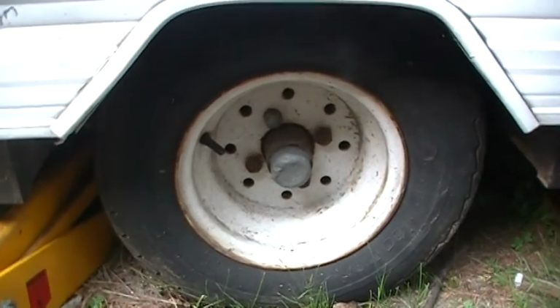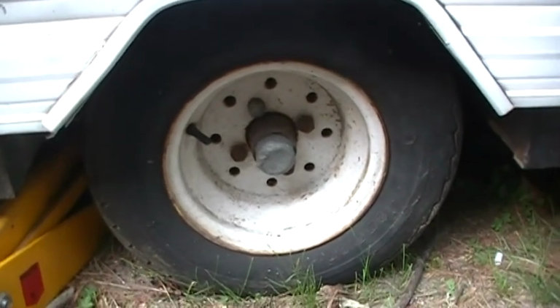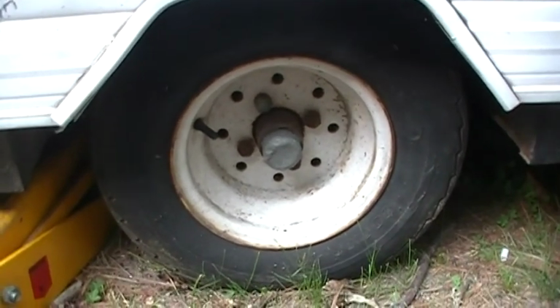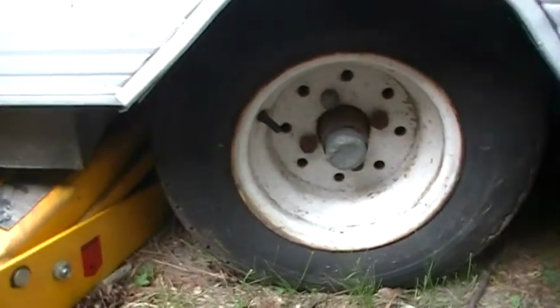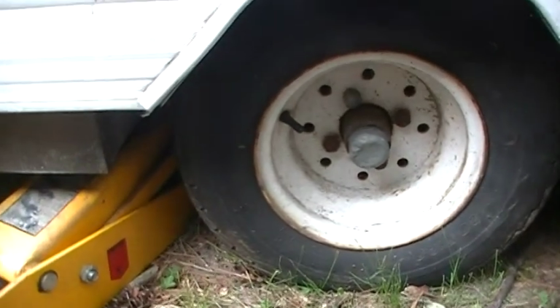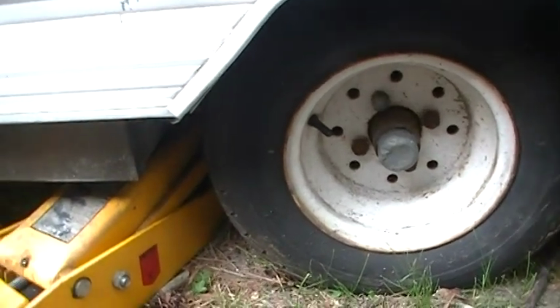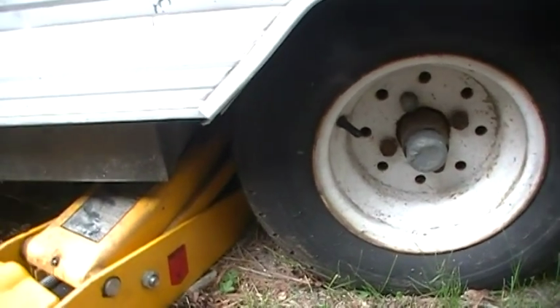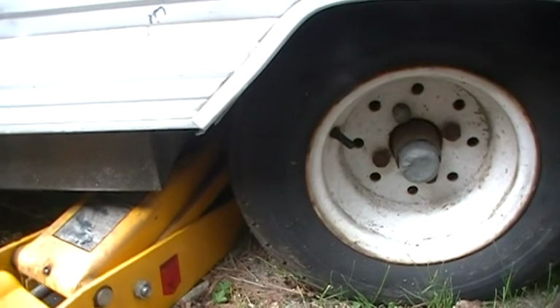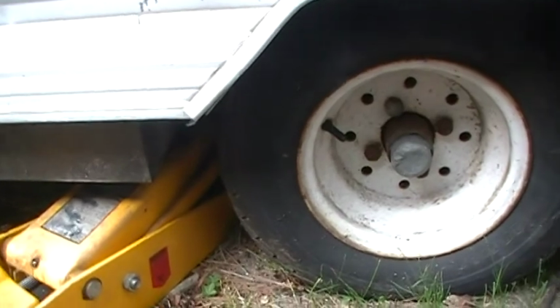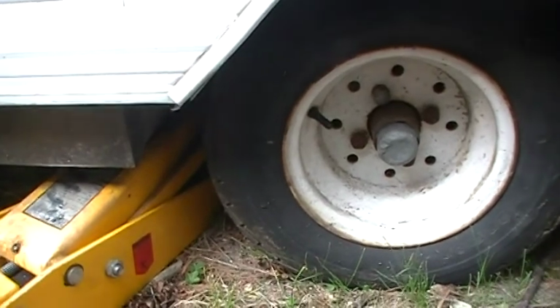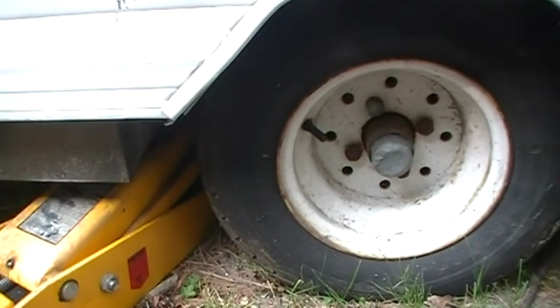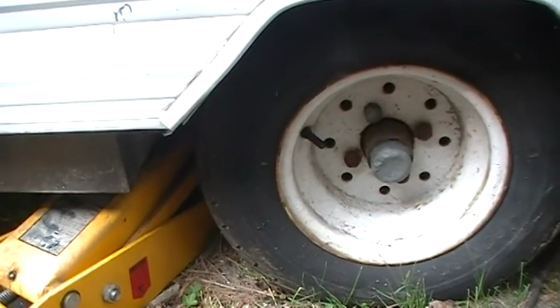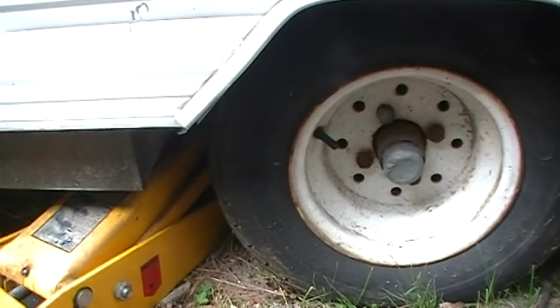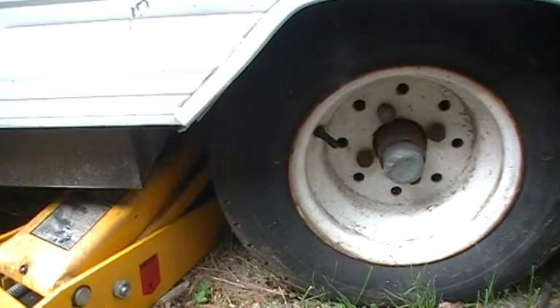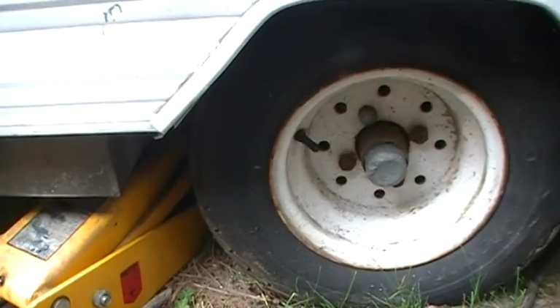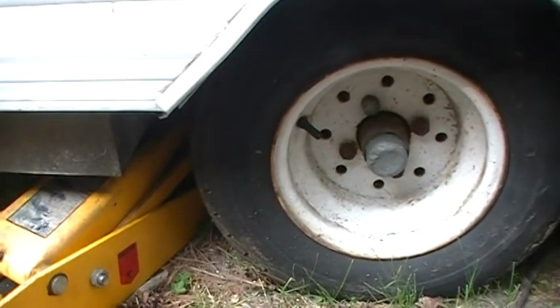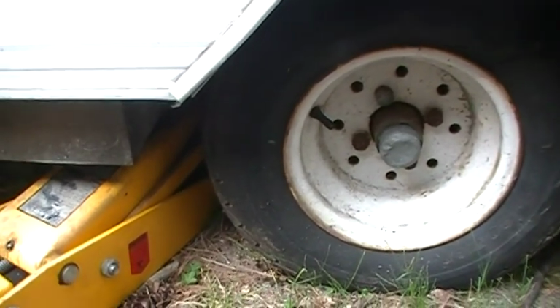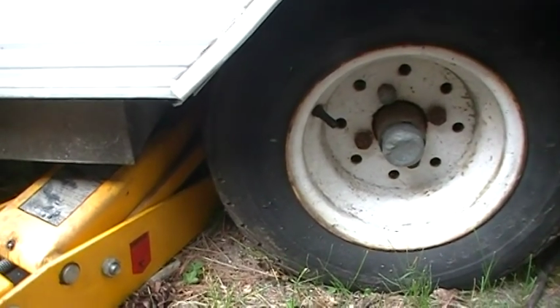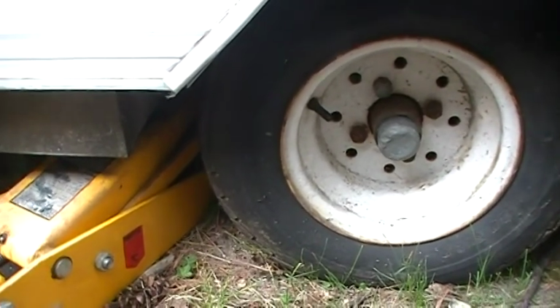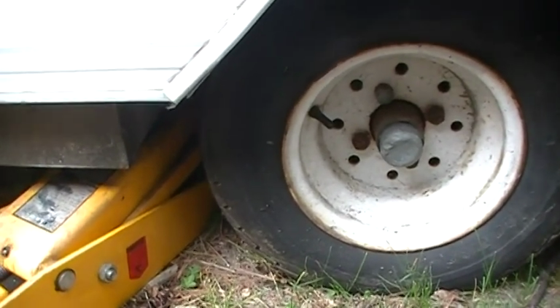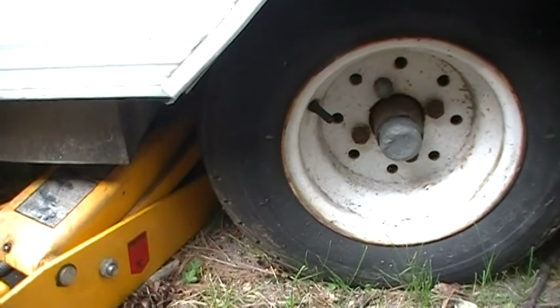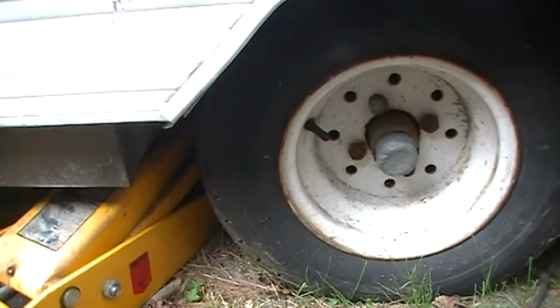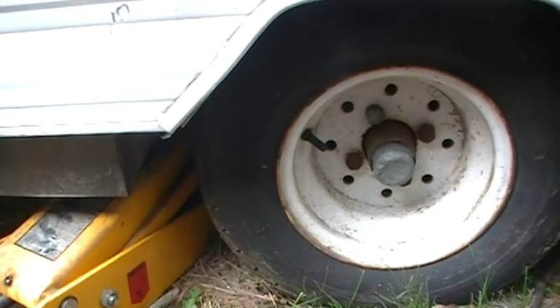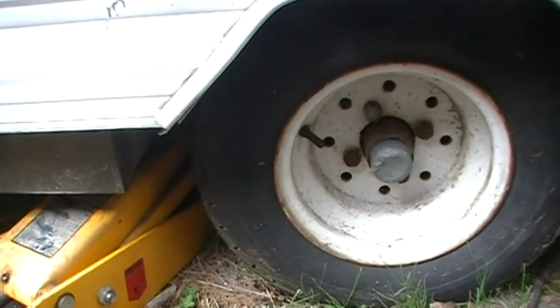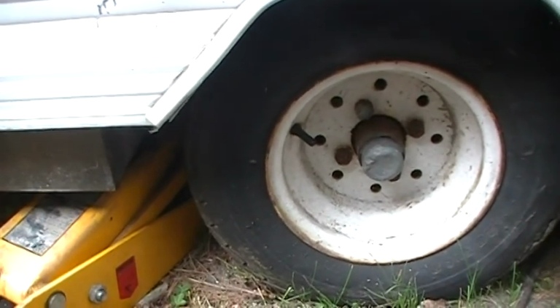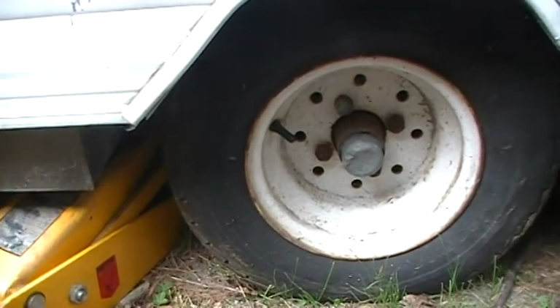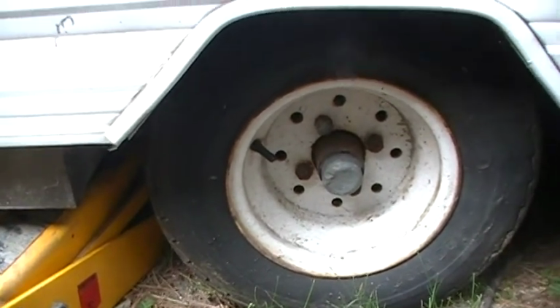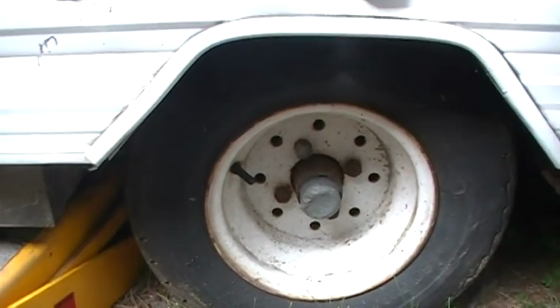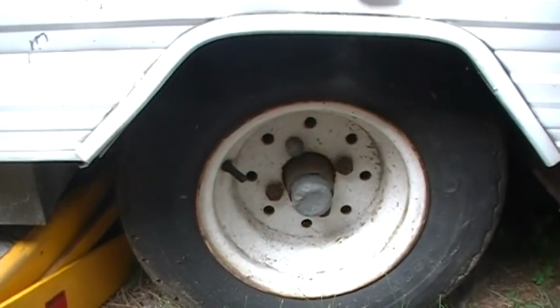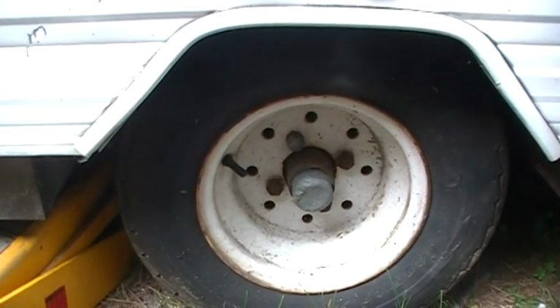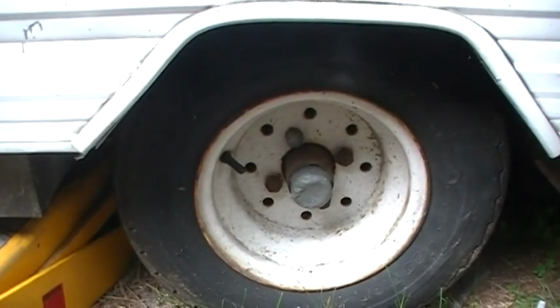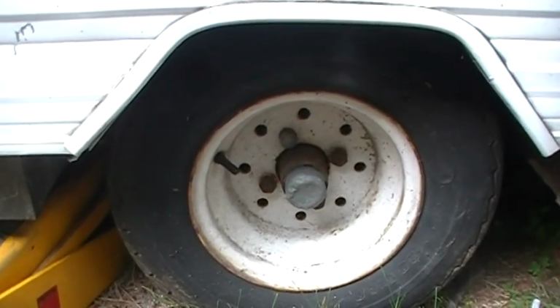So we hope you liked the video. That's exactly how you should service a tire on your pop-up trailer — right where the frame crosses, there's a good secure spot that won't buckle the floor and won't damage the beam between the two tires.